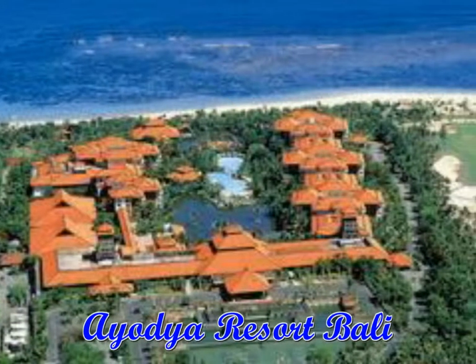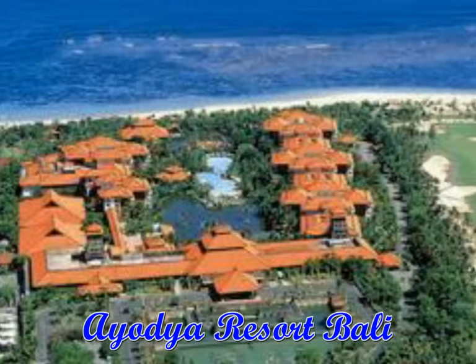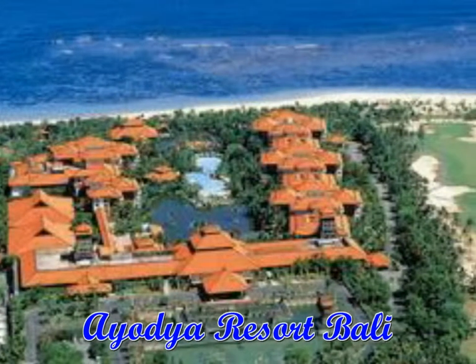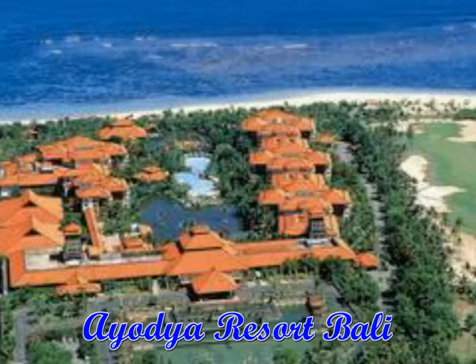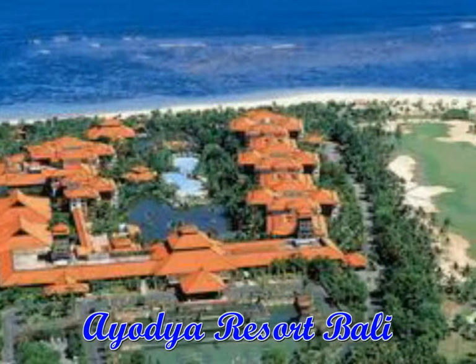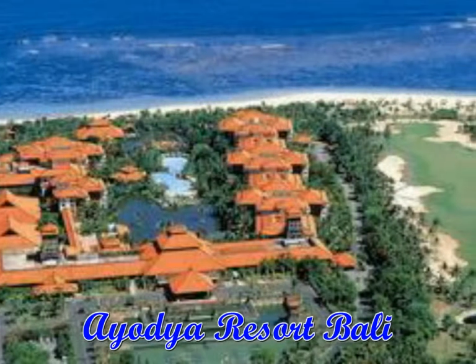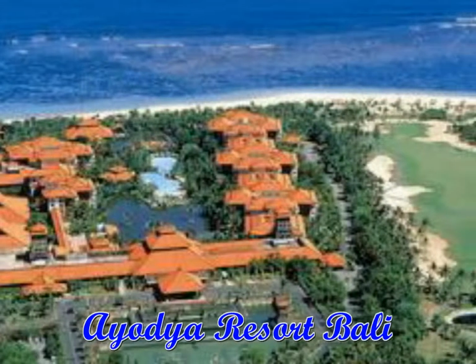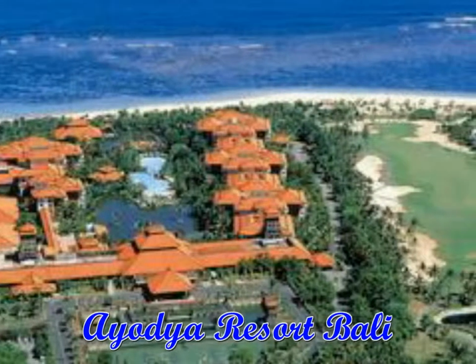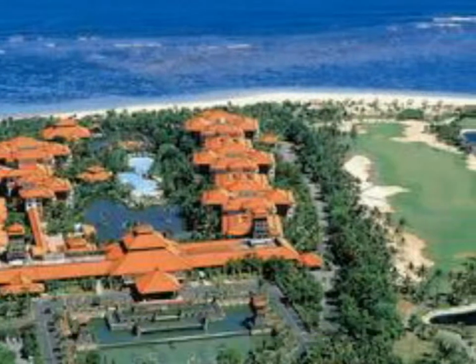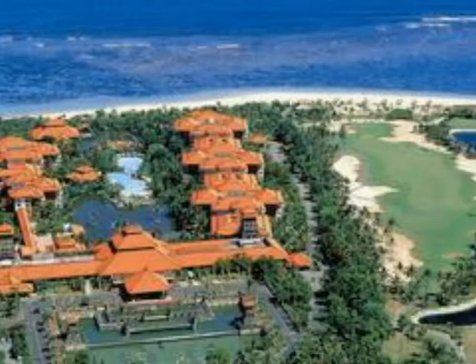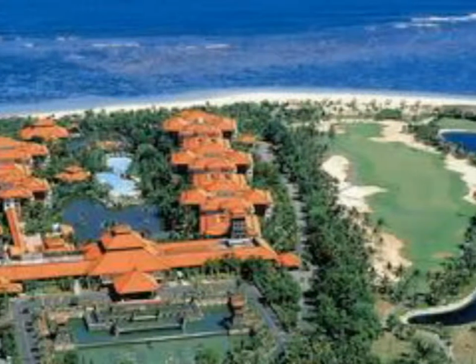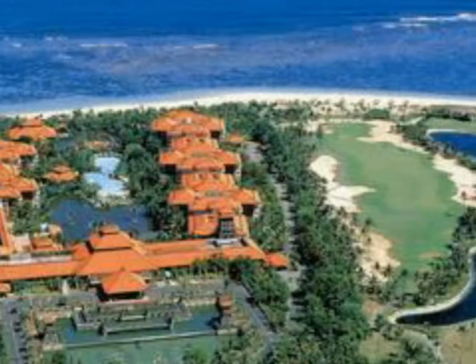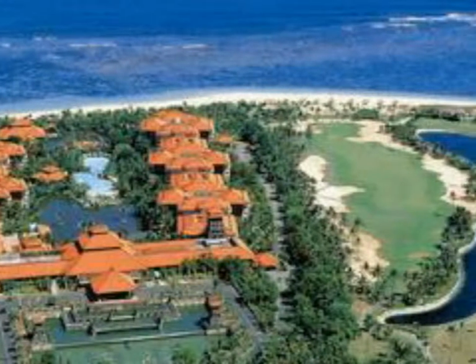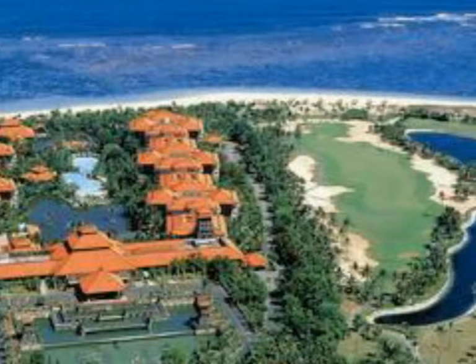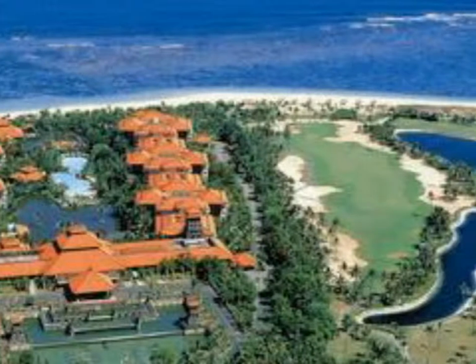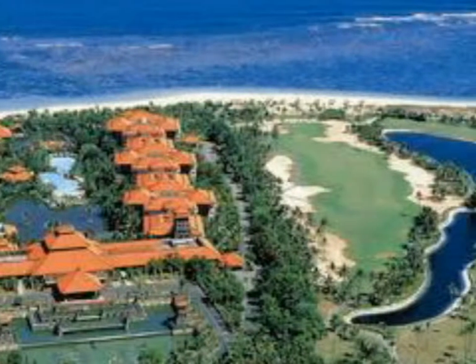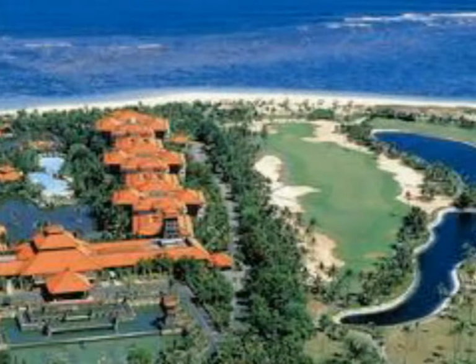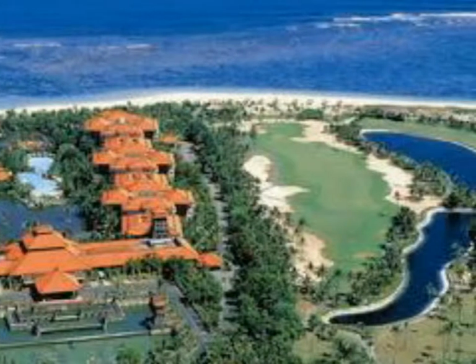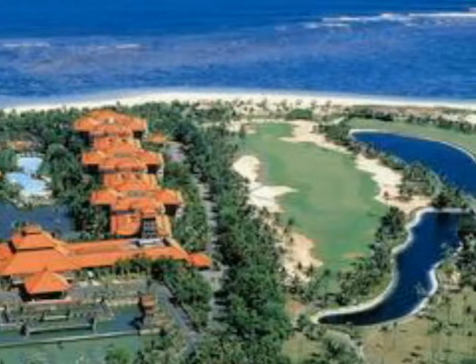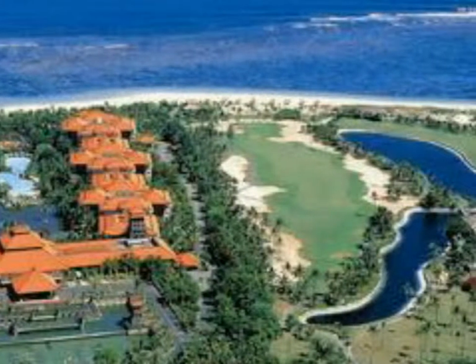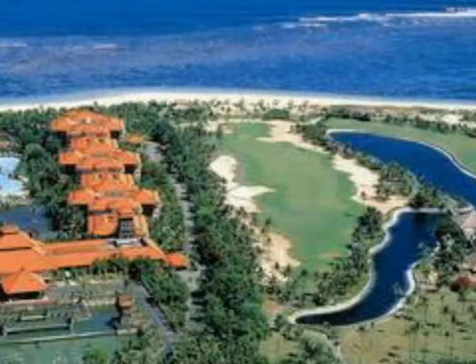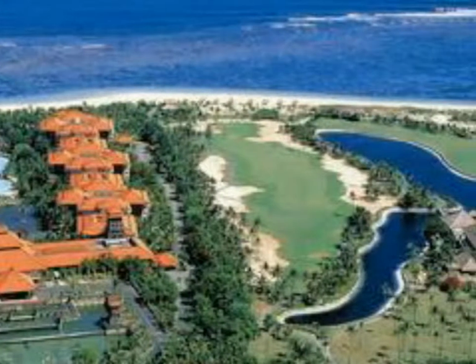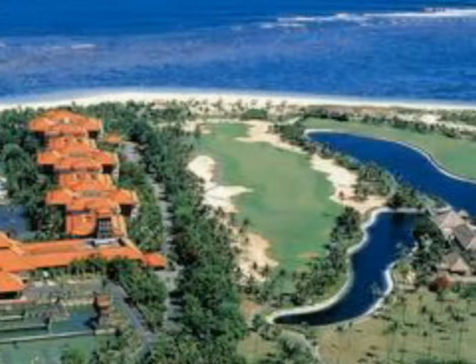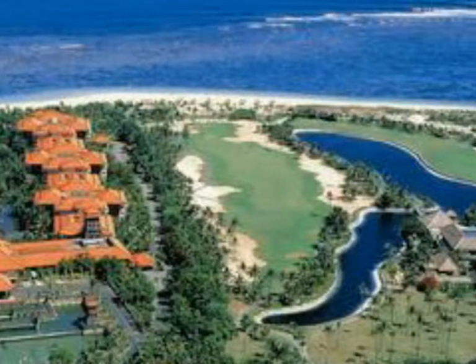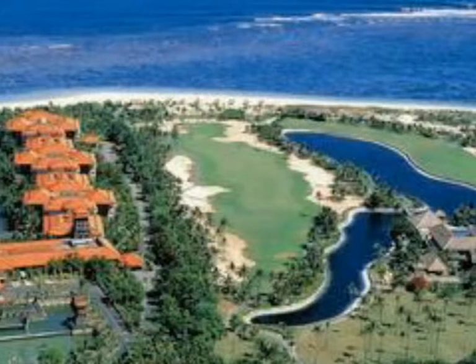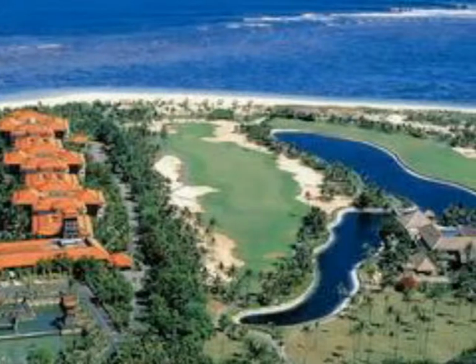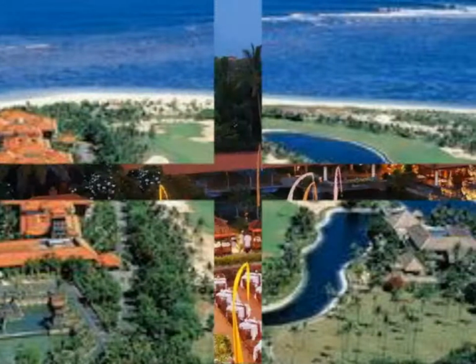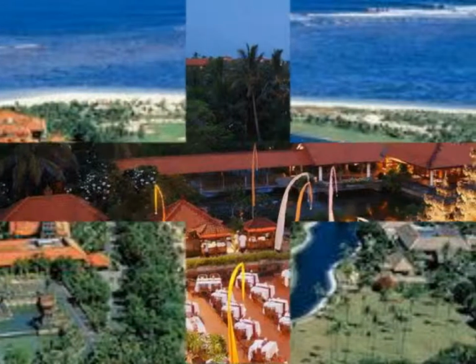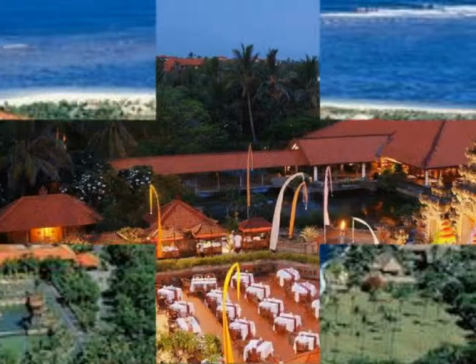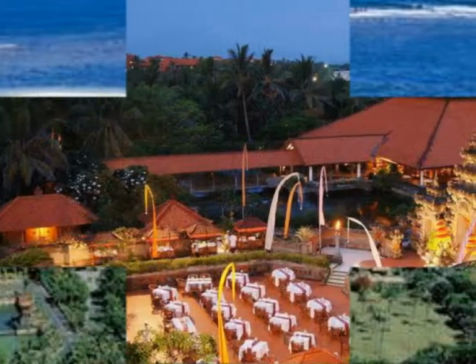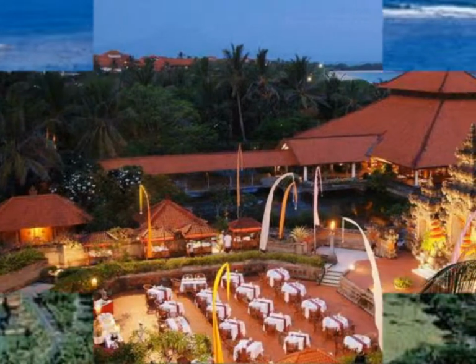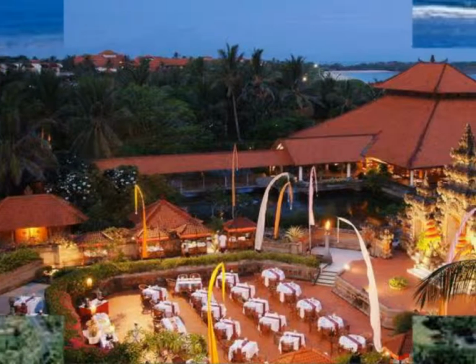Facilities of Ayodya Resort Bali – Rooms. The rooms have a luxurious full bath, private balcony, WiFi internet access, flat screen satellite TV, minibar, and direct dial phone.